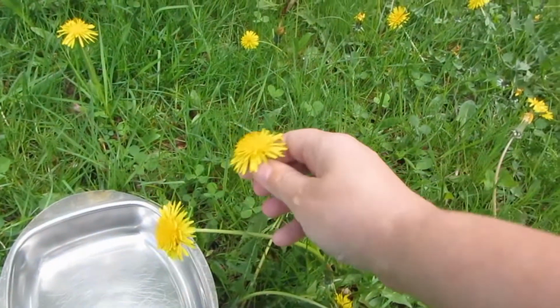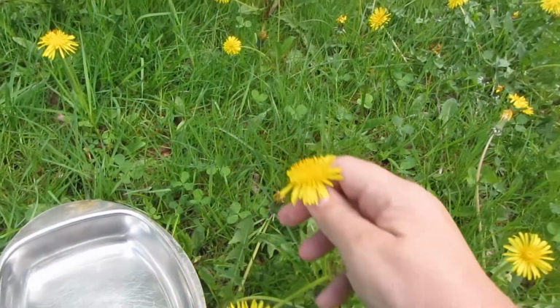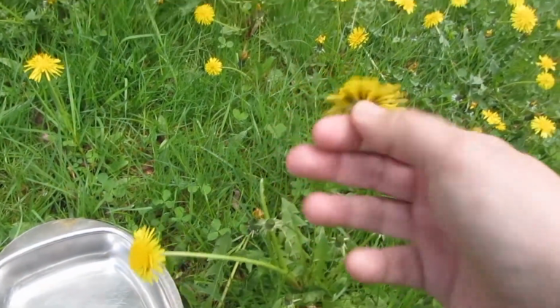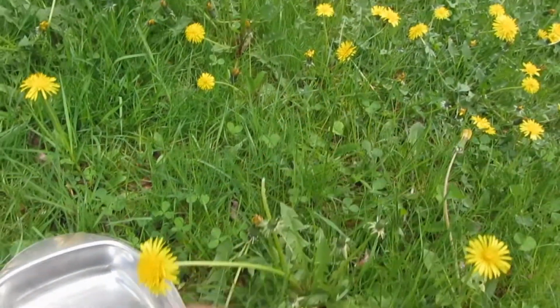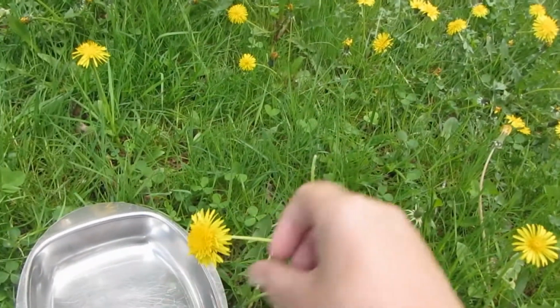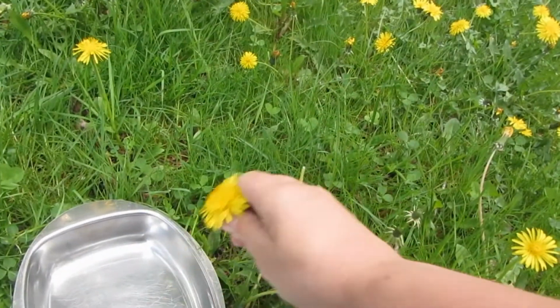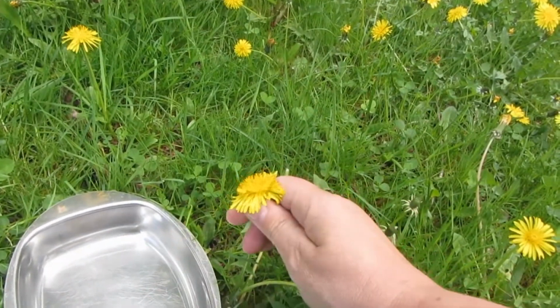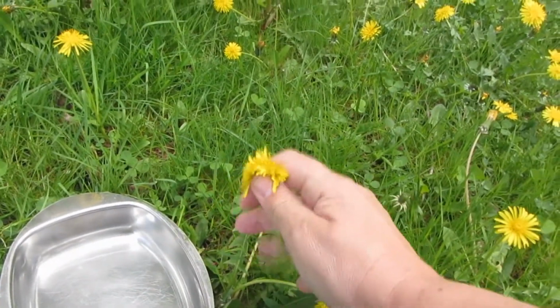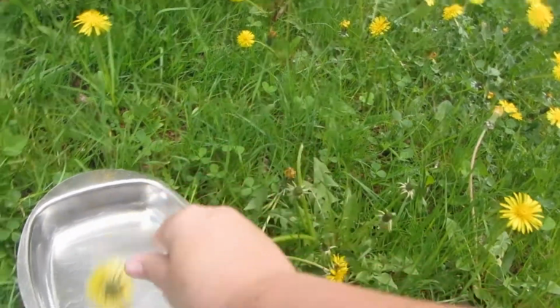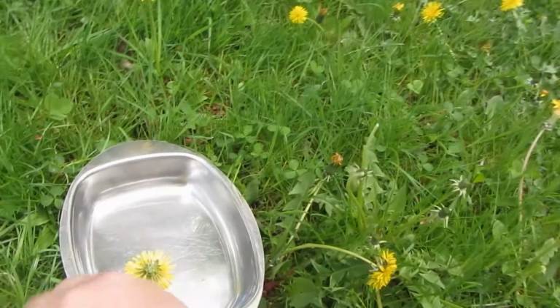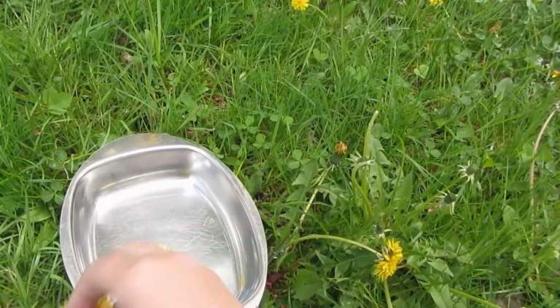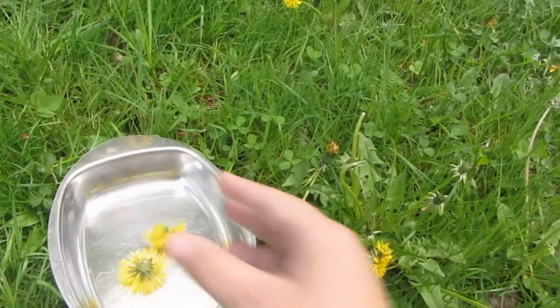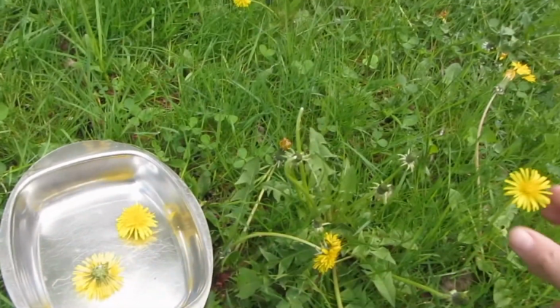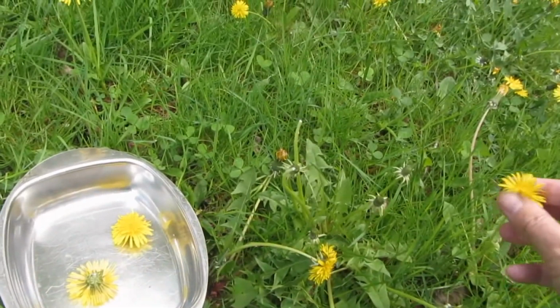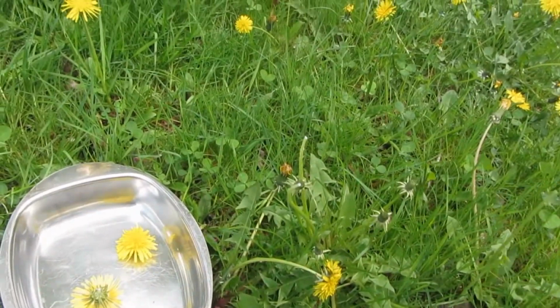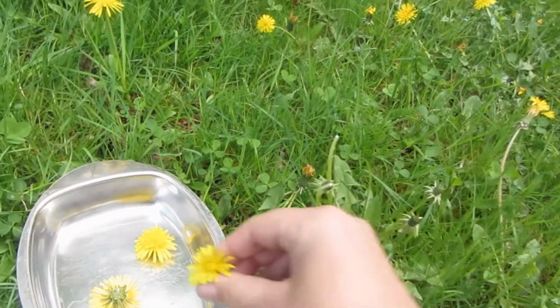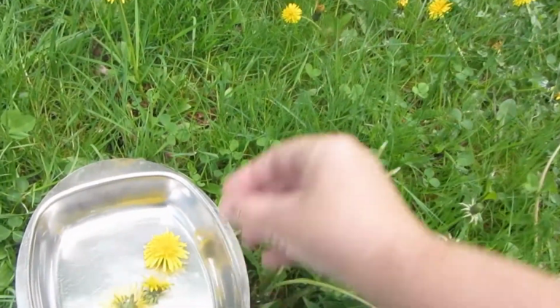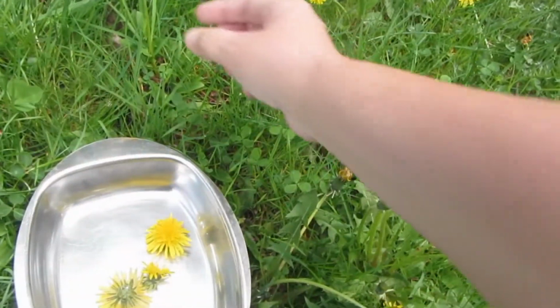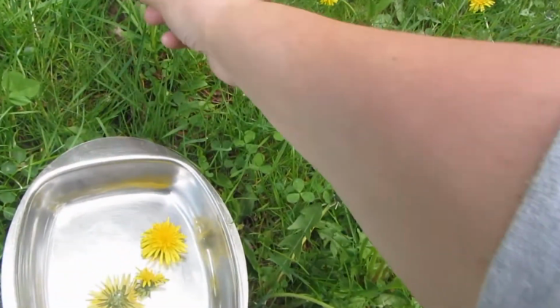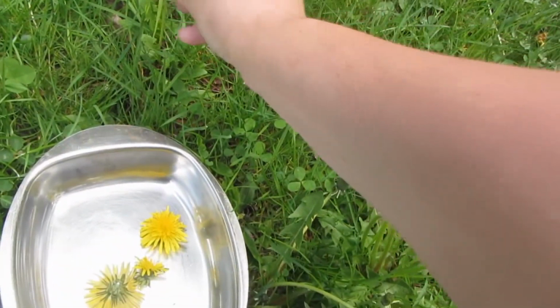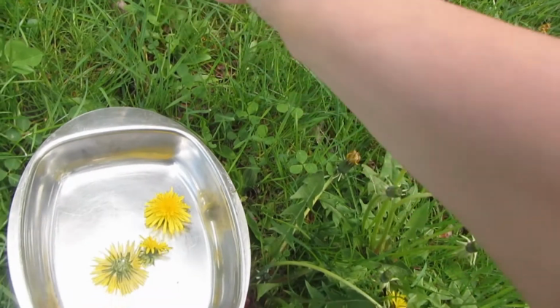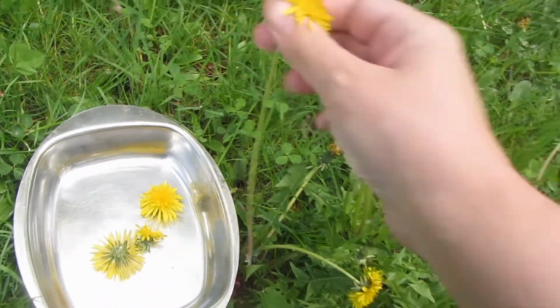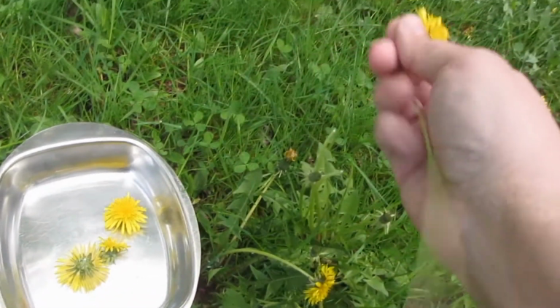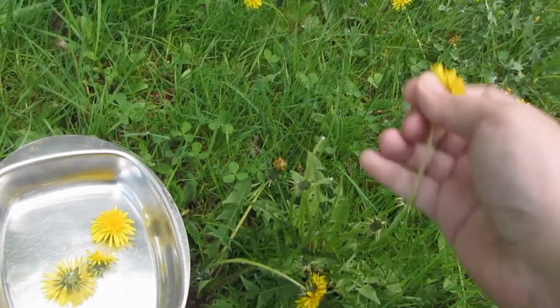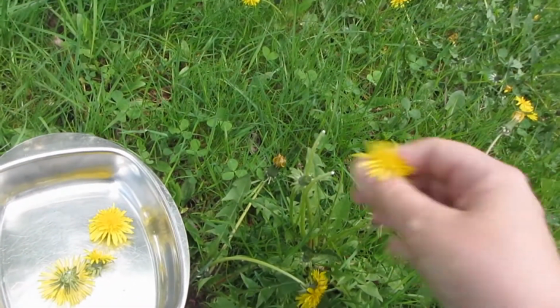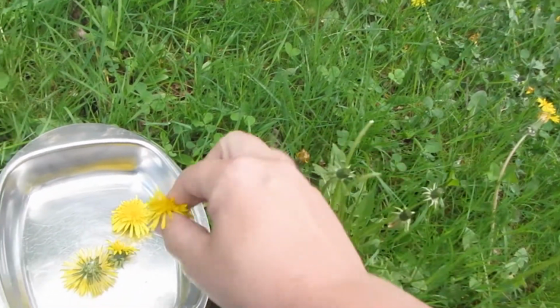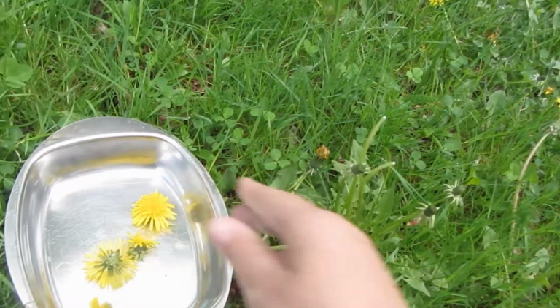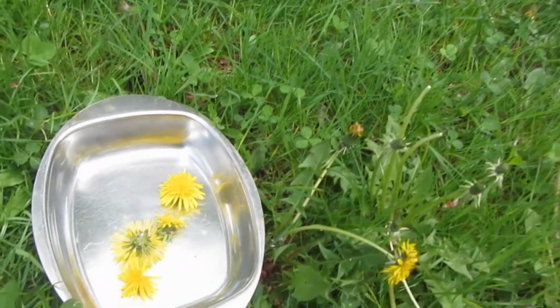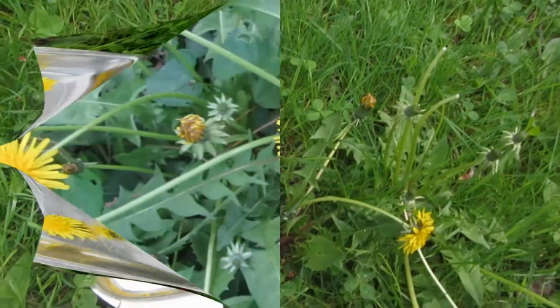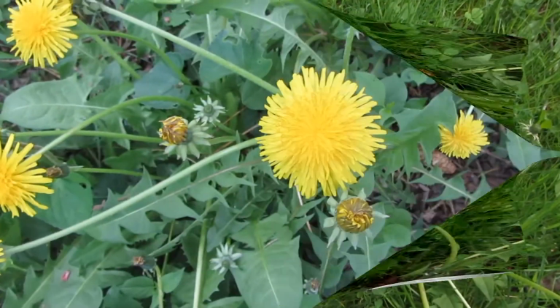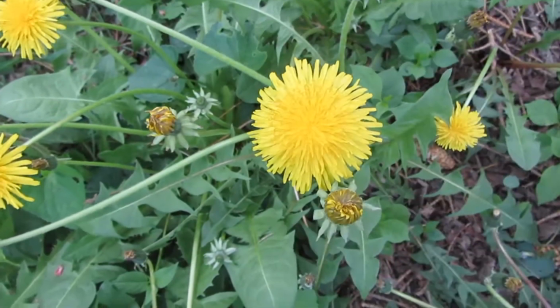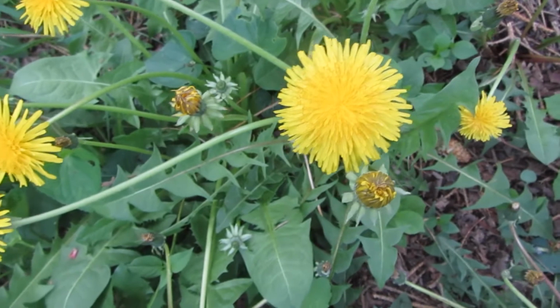They said not to eat the stem, just the flower part. I'm gonna keep collecting these and I will show you the next step. Wow, these are big ones over here.